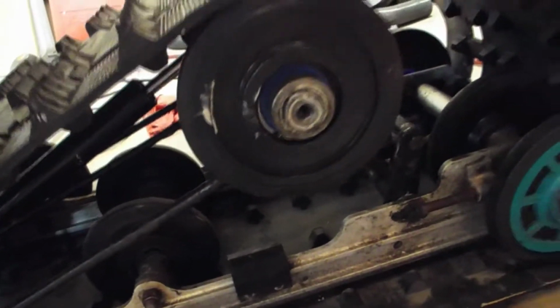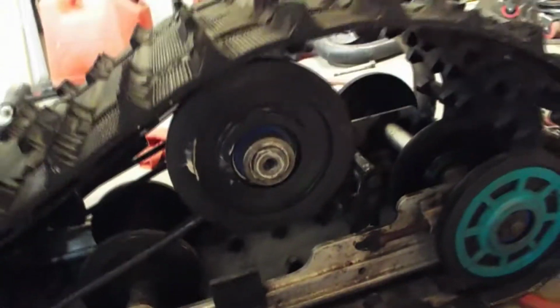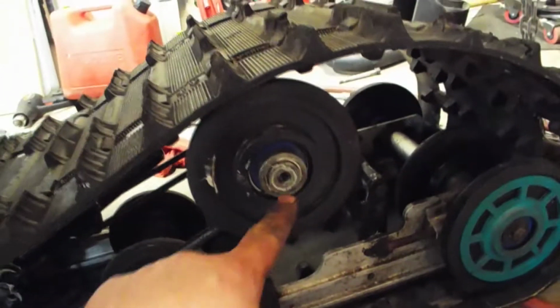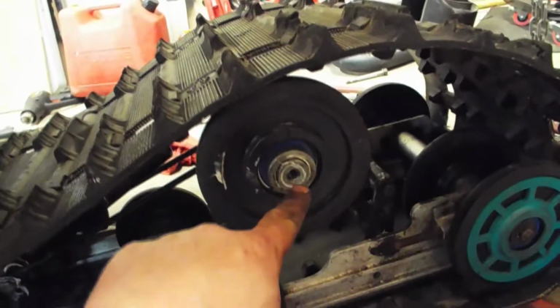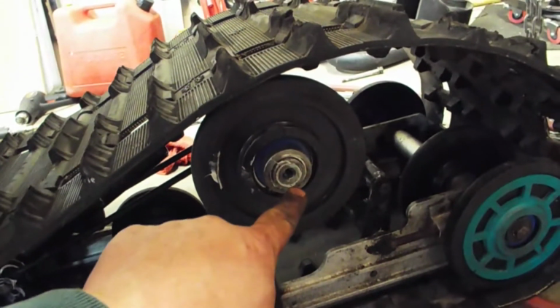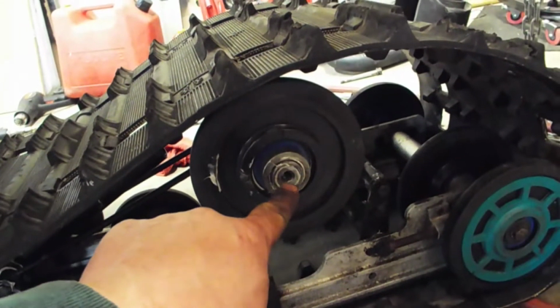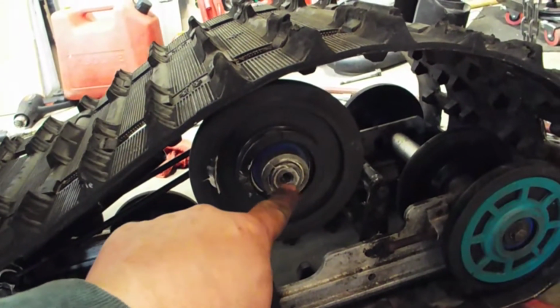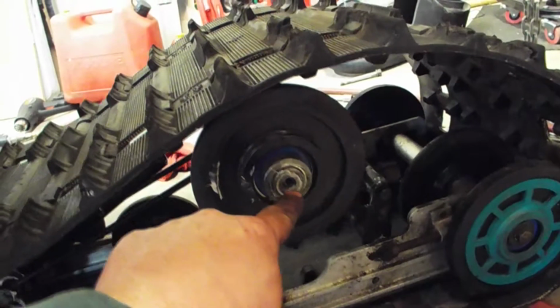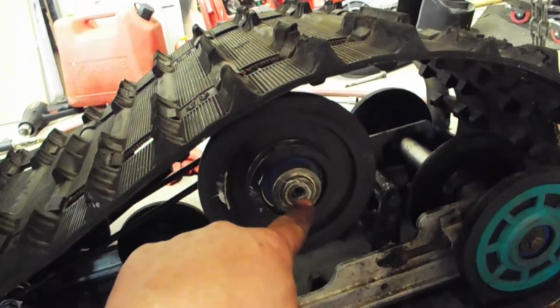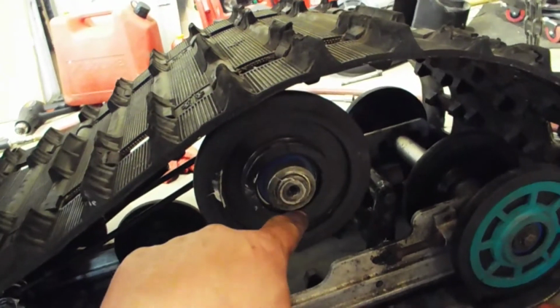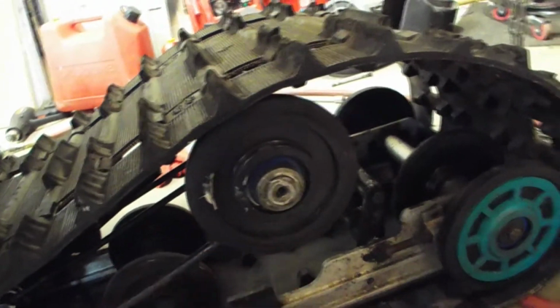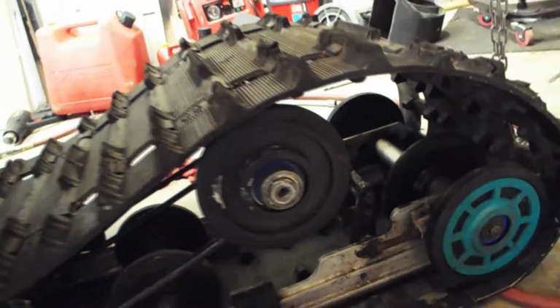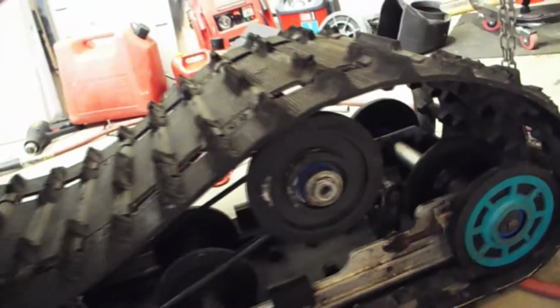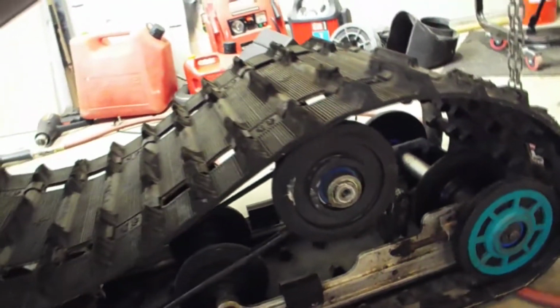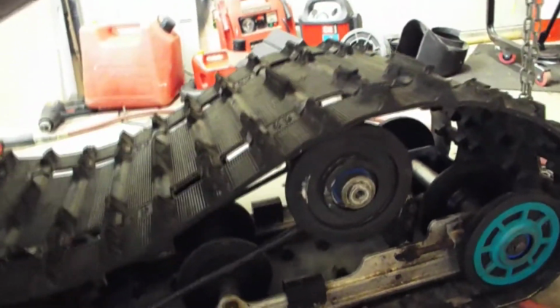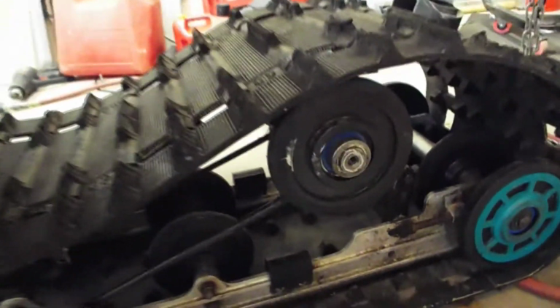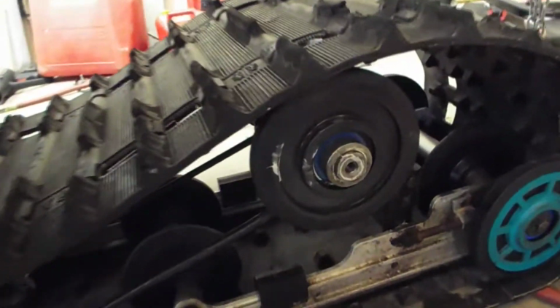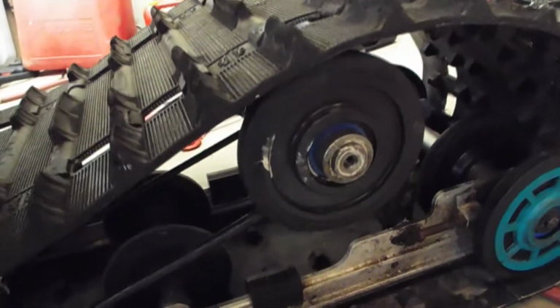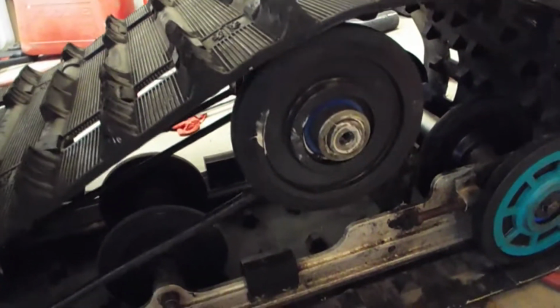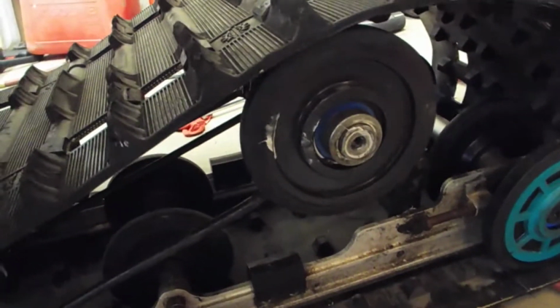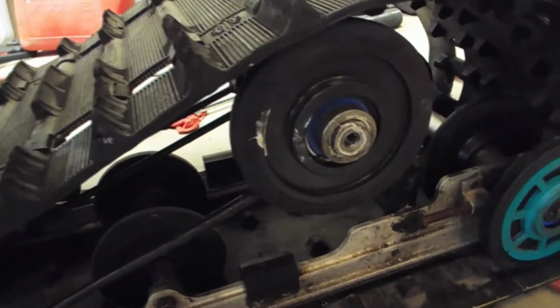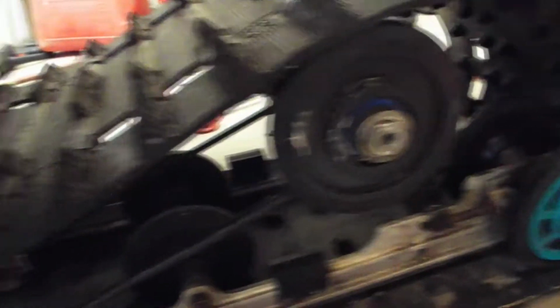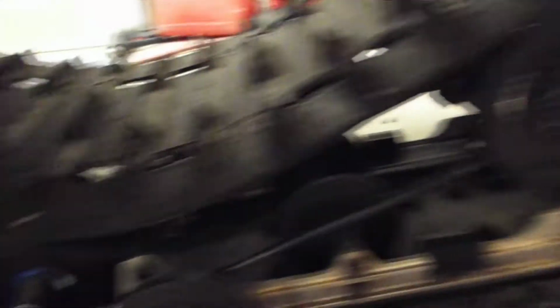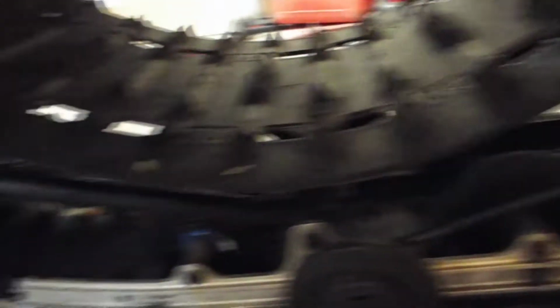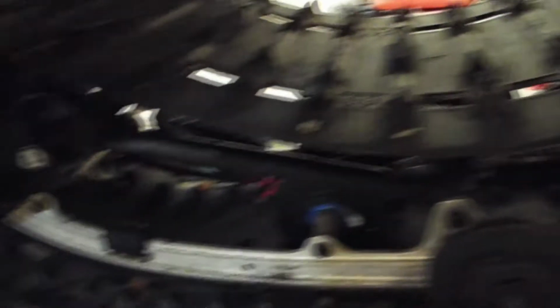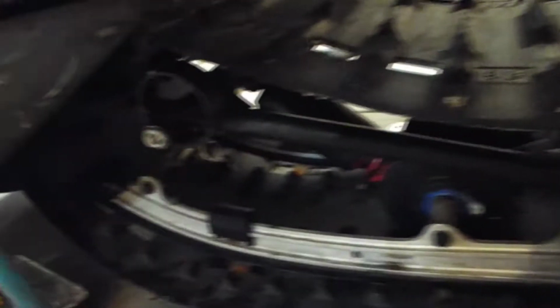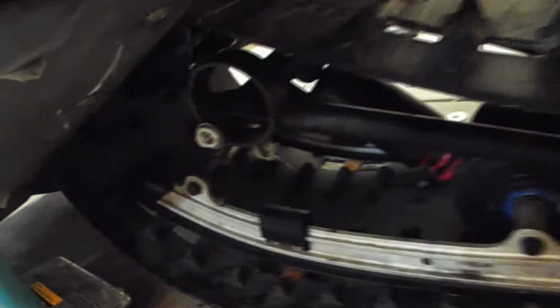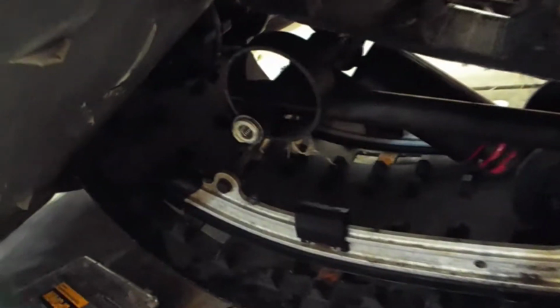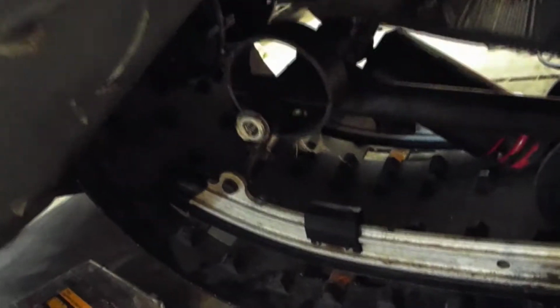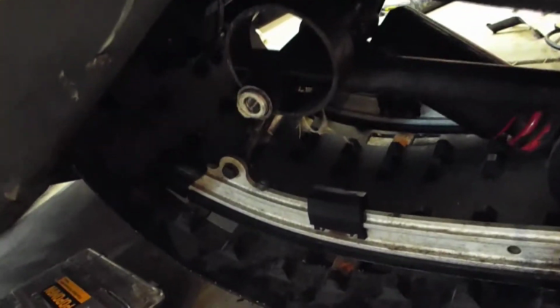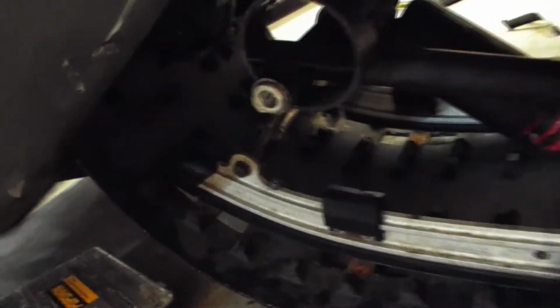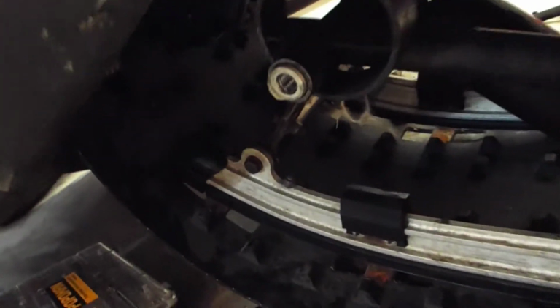I took a tap and cleaned out these threads — it's a 3/8 by 16 tap. I did that front and back.